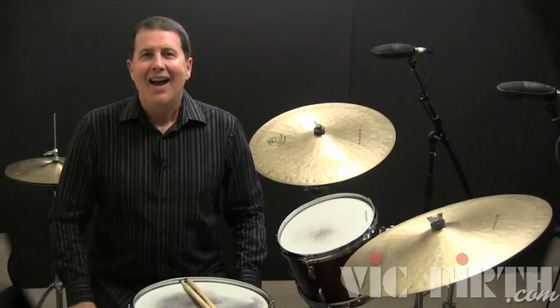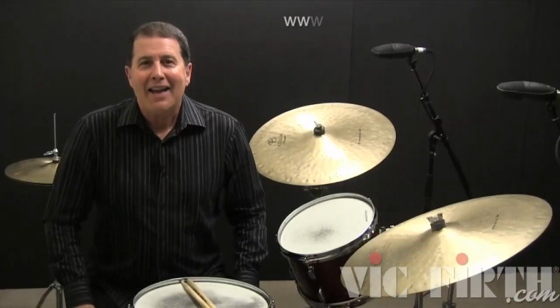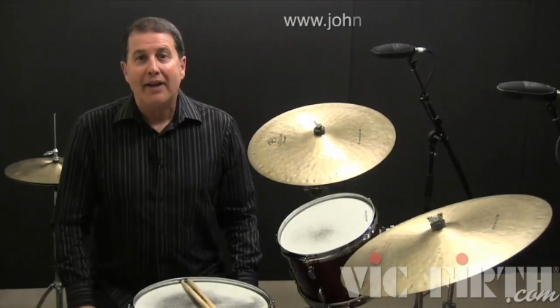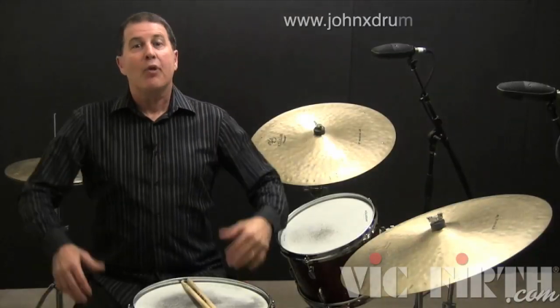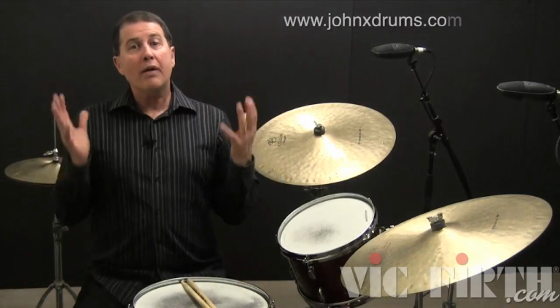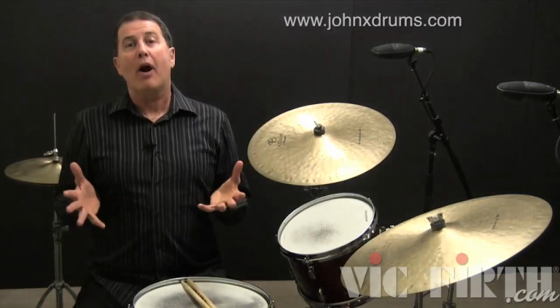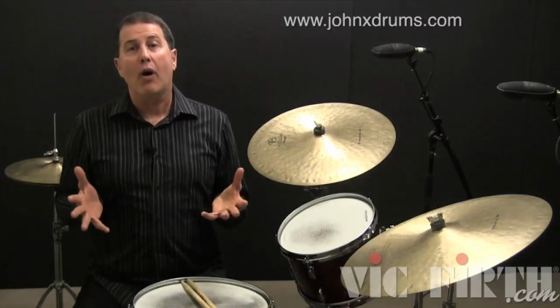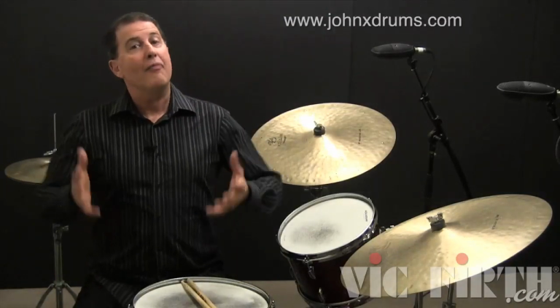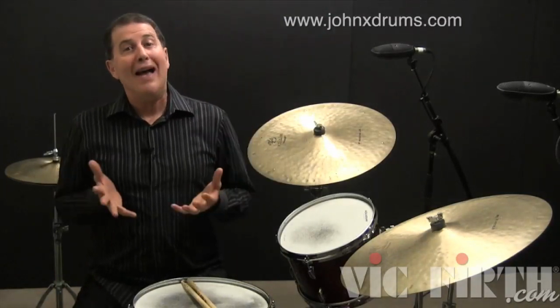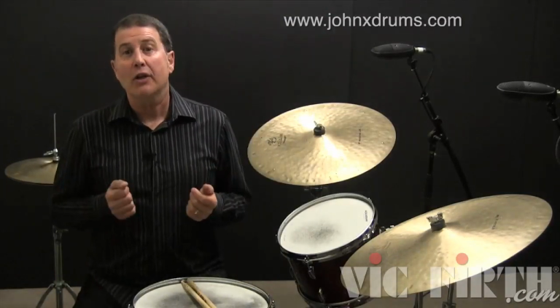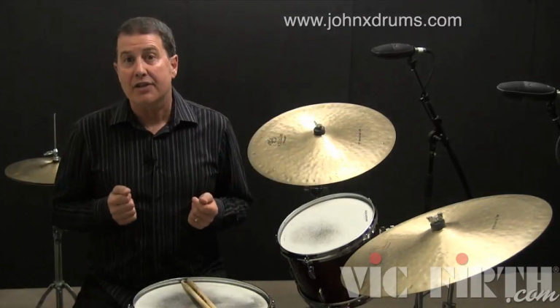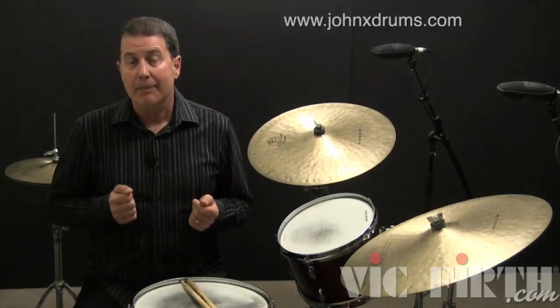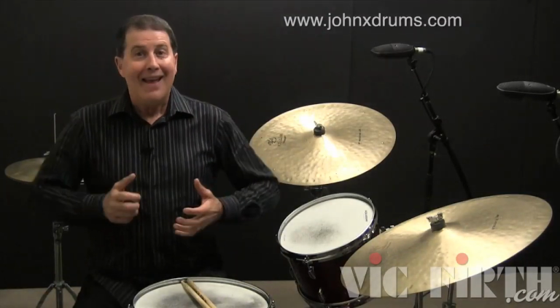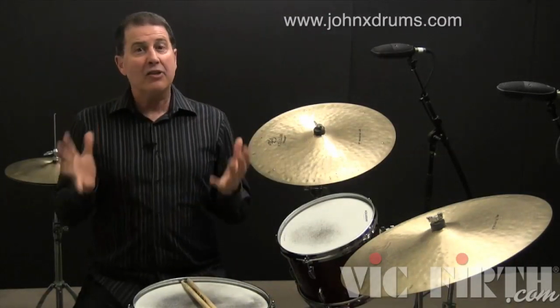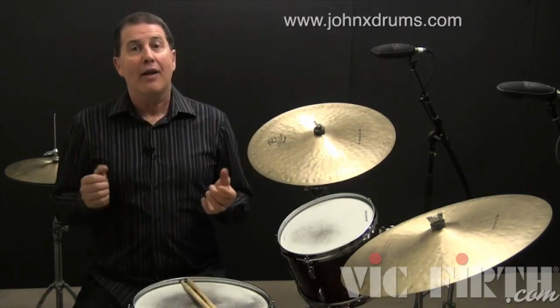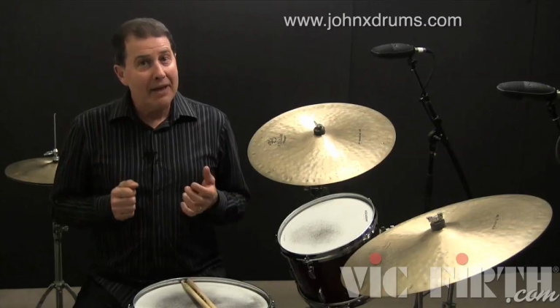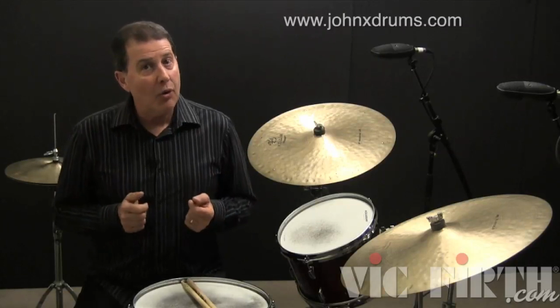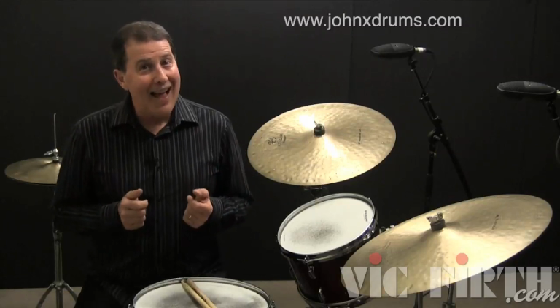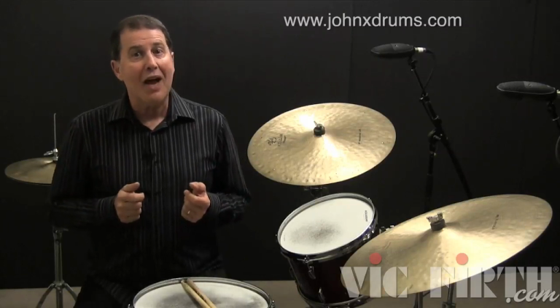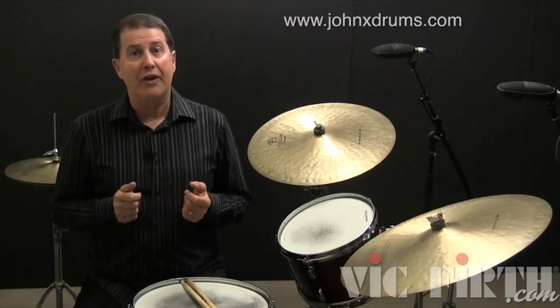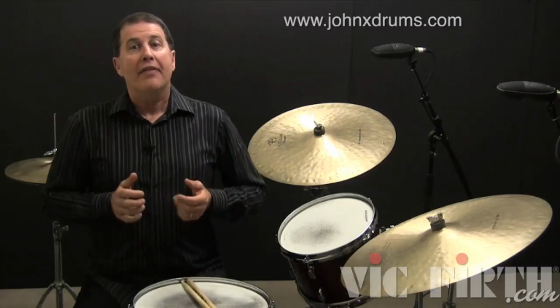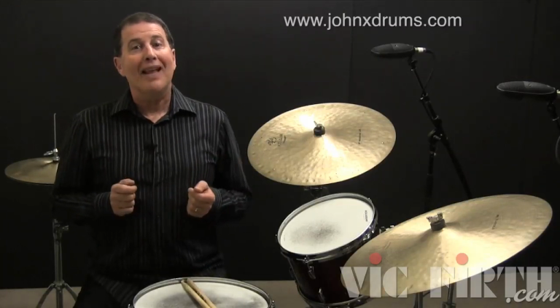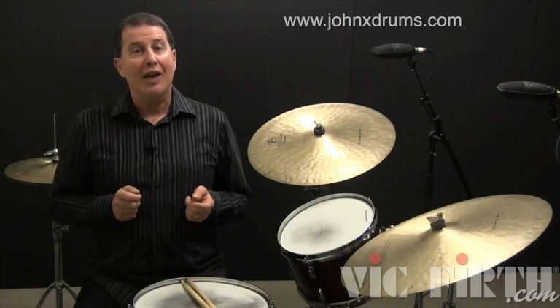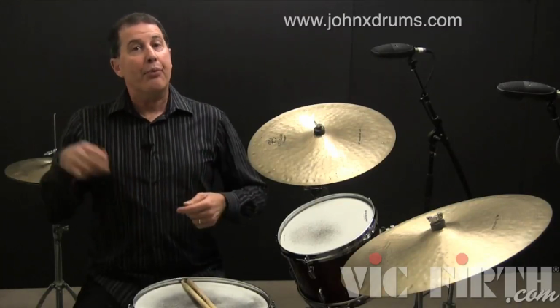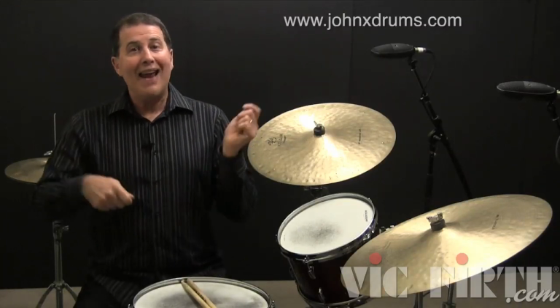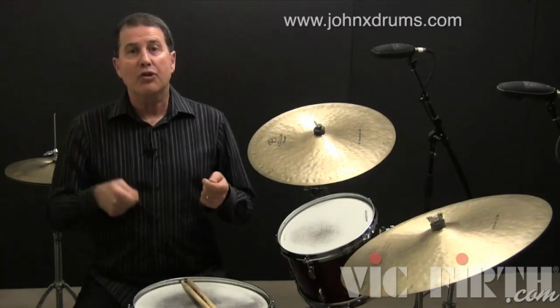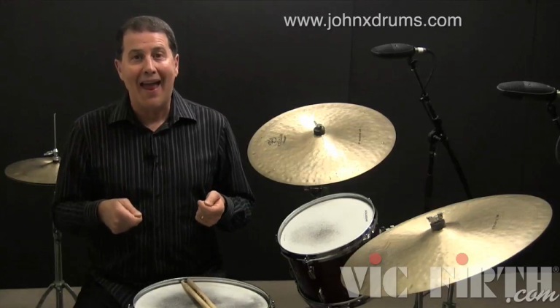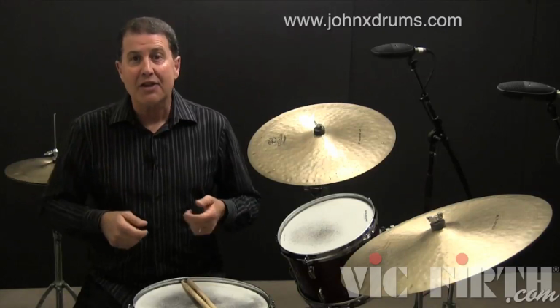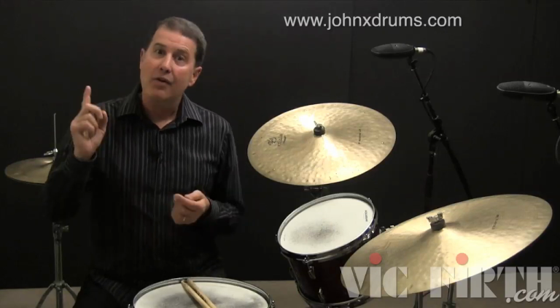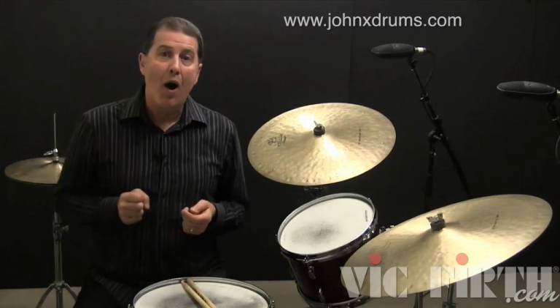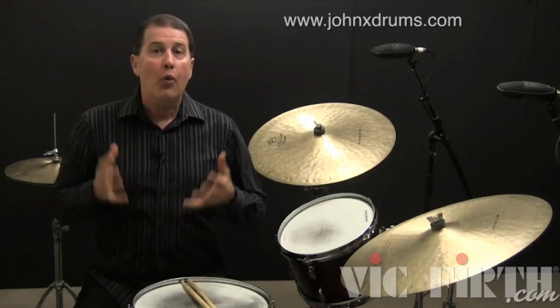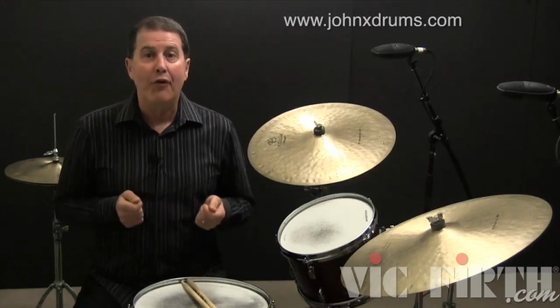Hi, John X here. Welcome to part four of my jazz fill lesson series. In this part, I'm going to teach you a classic jazz fill that's played using three eighth notes with the hands and one with your foot.